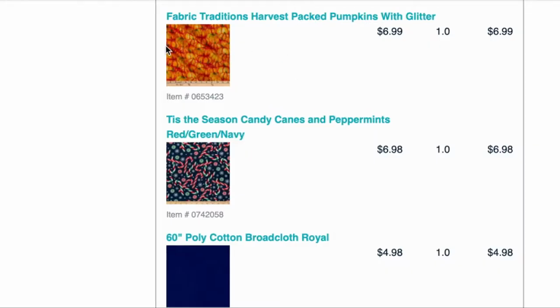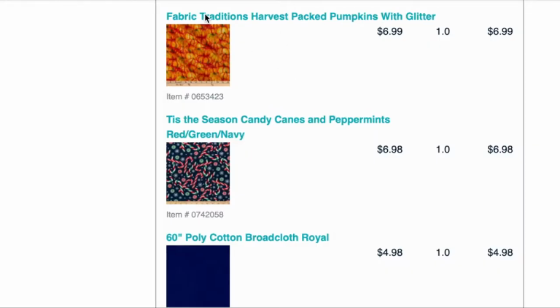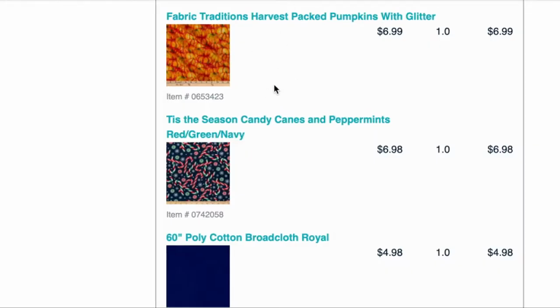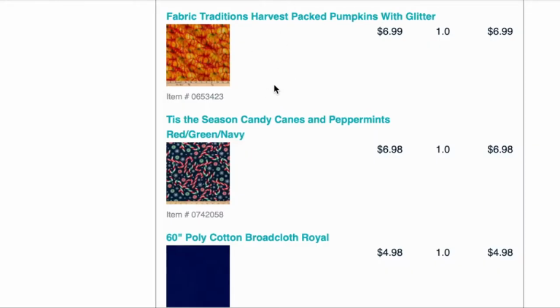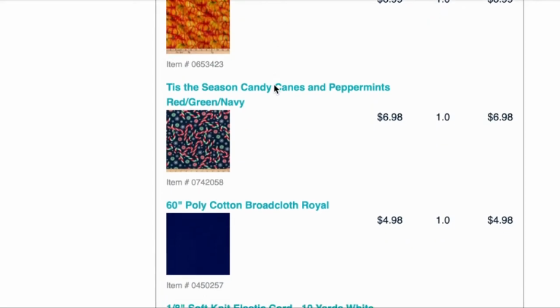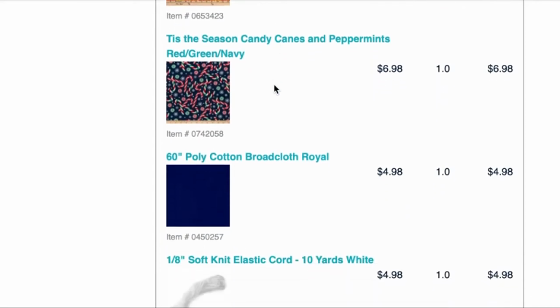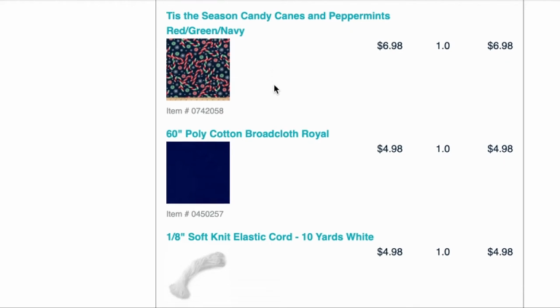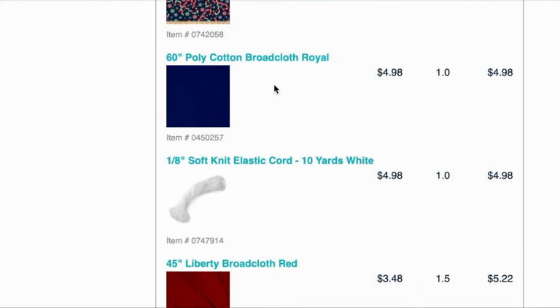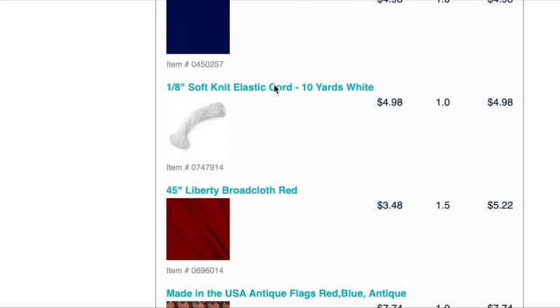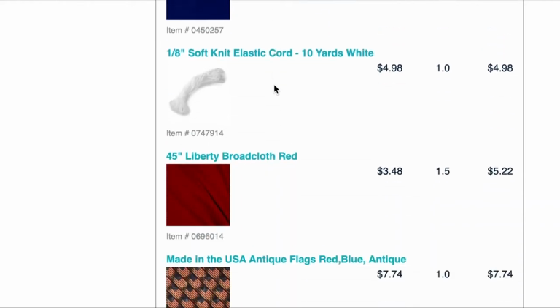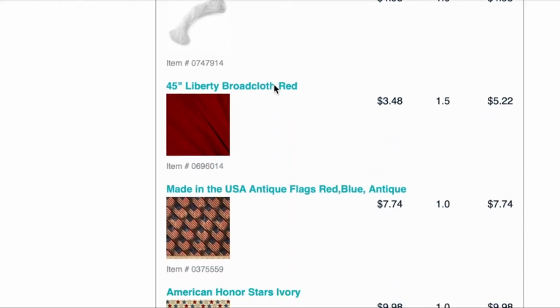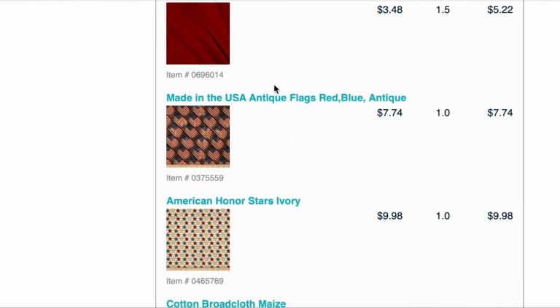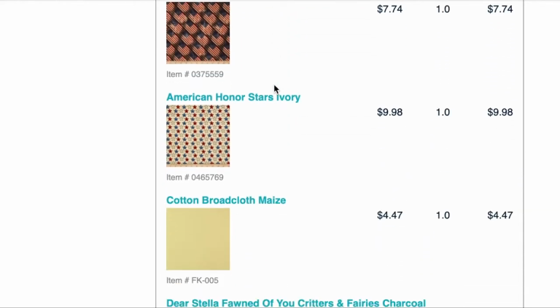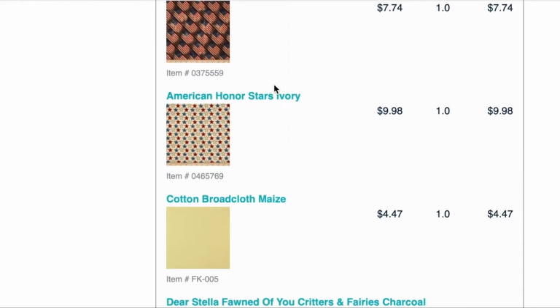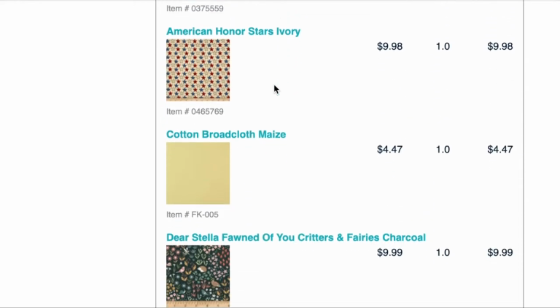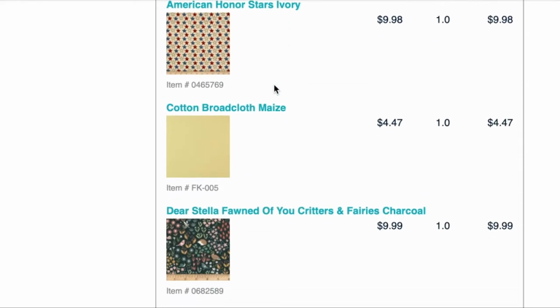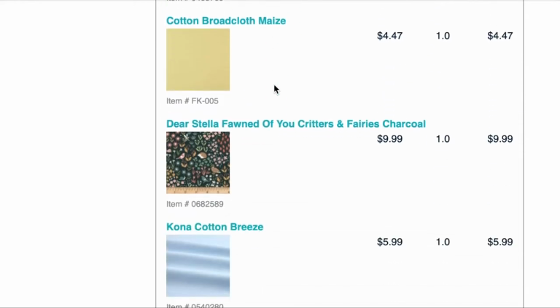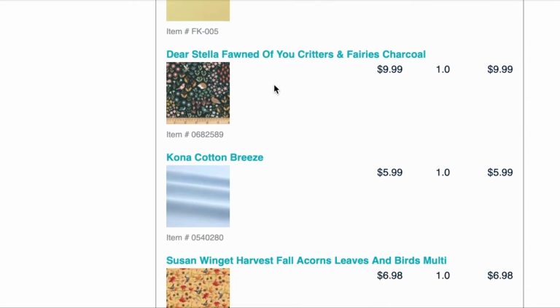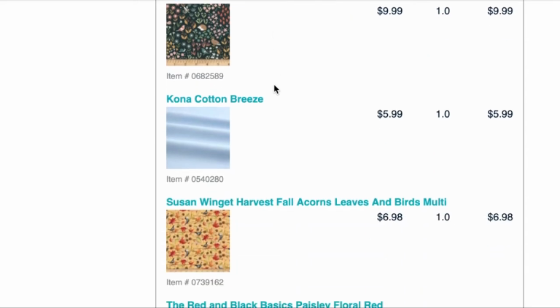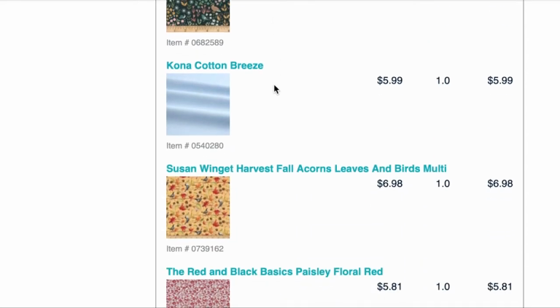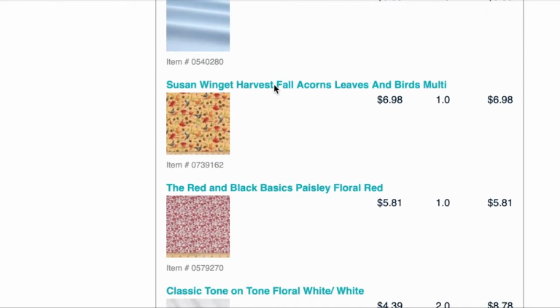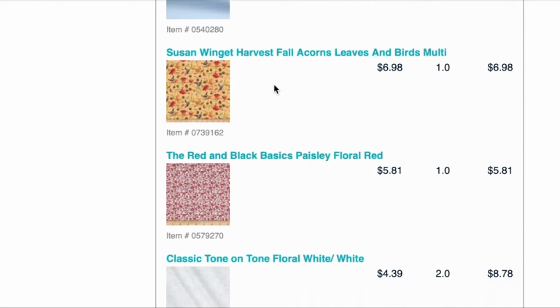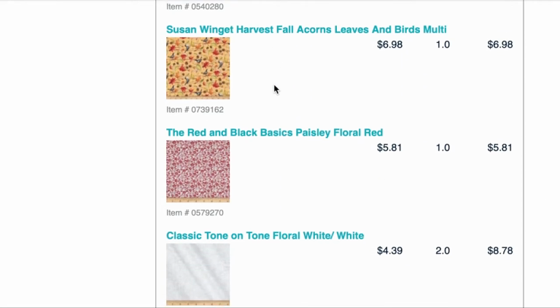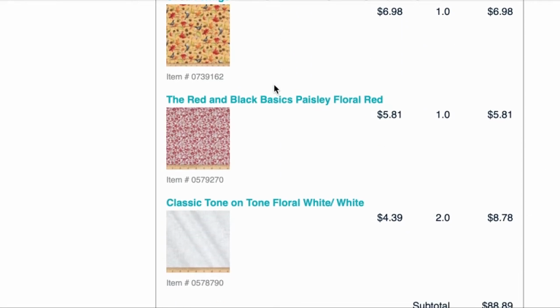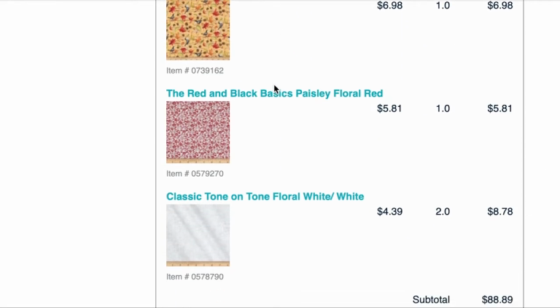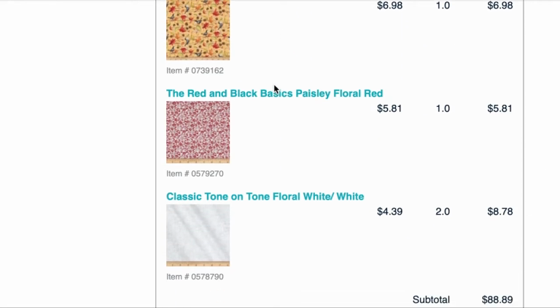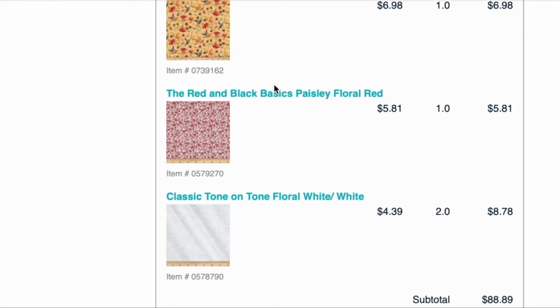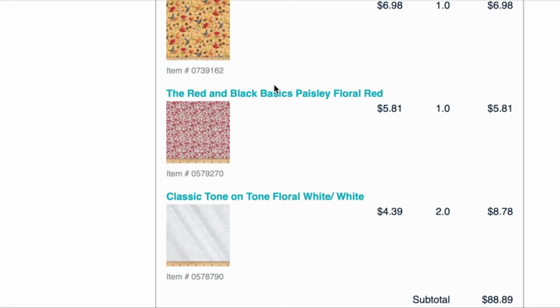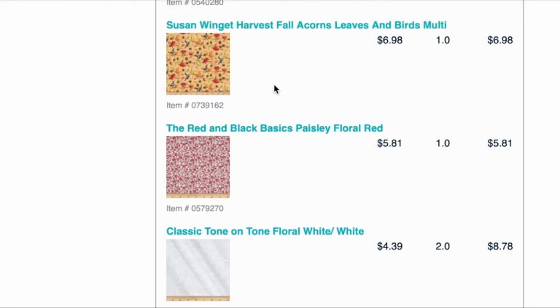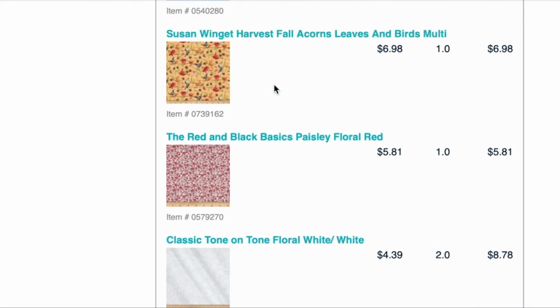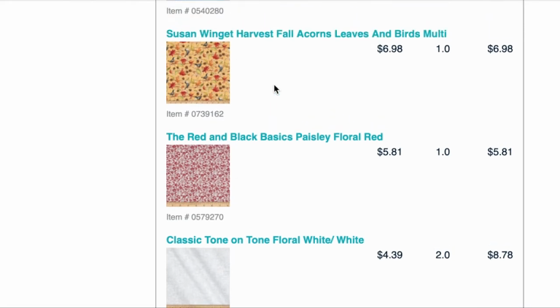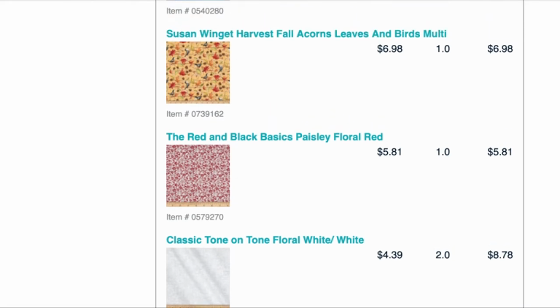There was one fabric unavailable that I had ordered, so I got an email that they were going to refund me on that. But everything else you see here is going to be part of this video. The actual items did come in the mail, and I'll be doing a review so you can see what they look like compared to the images.